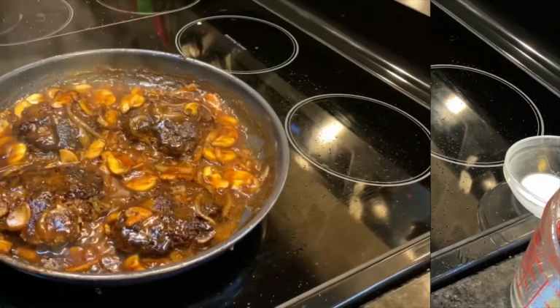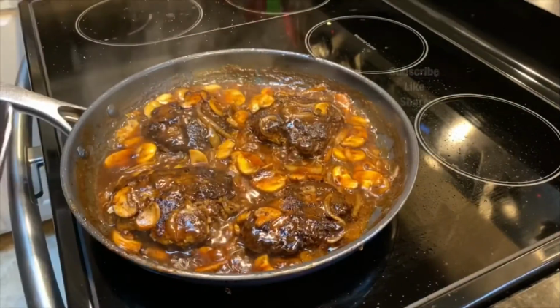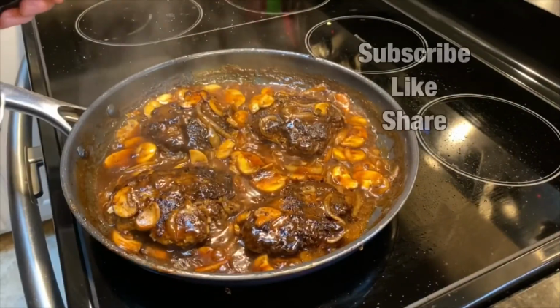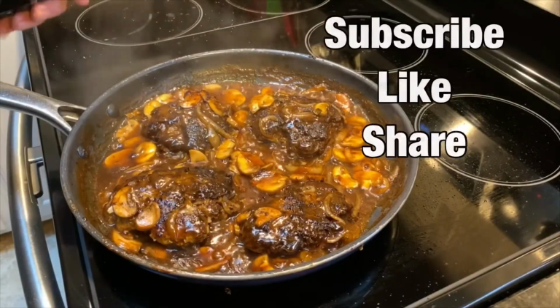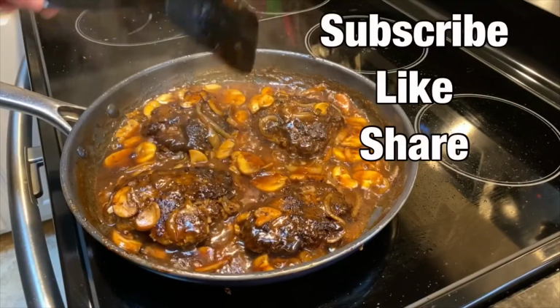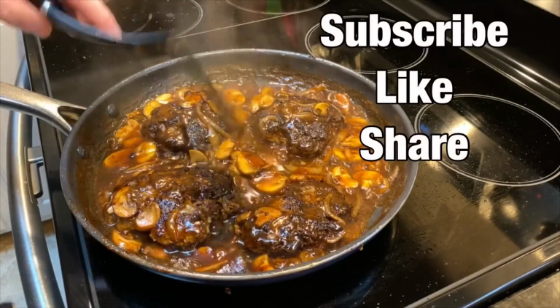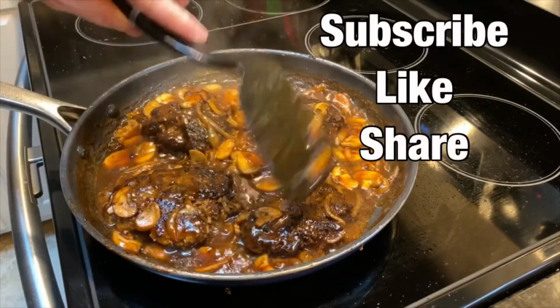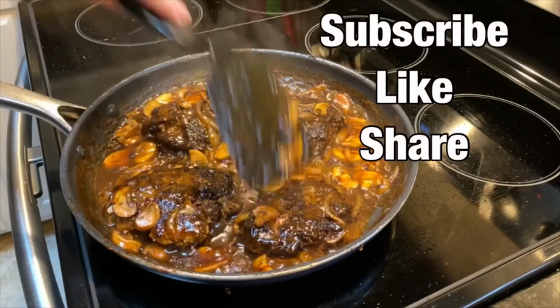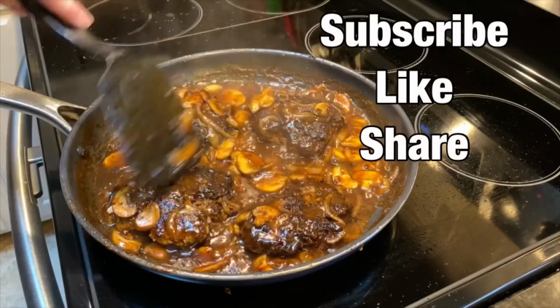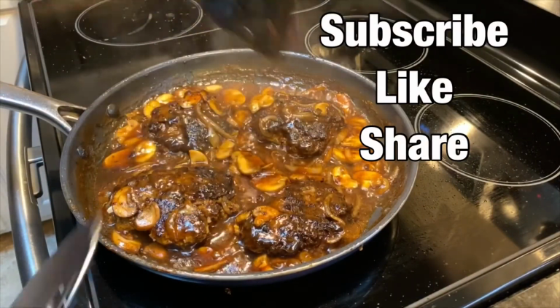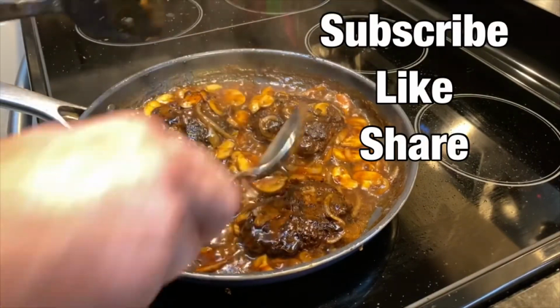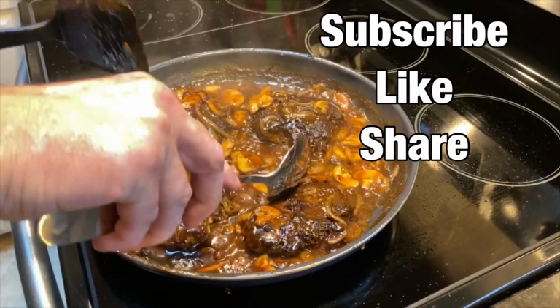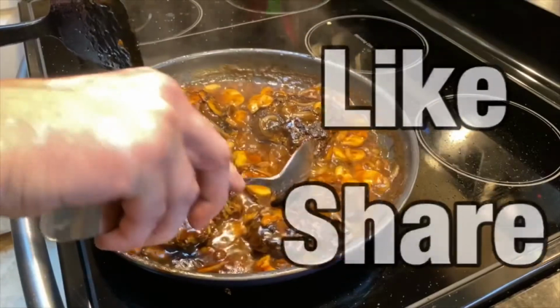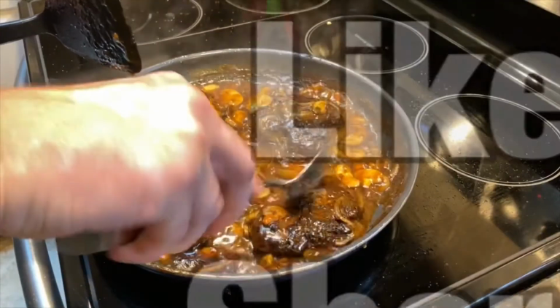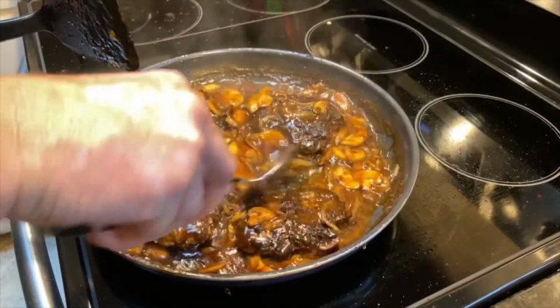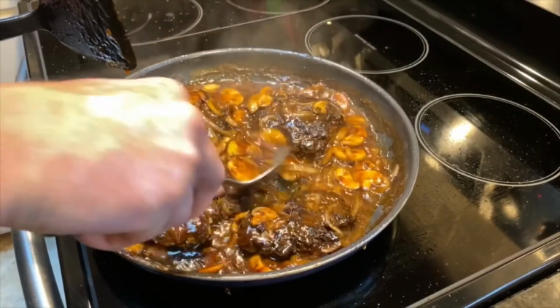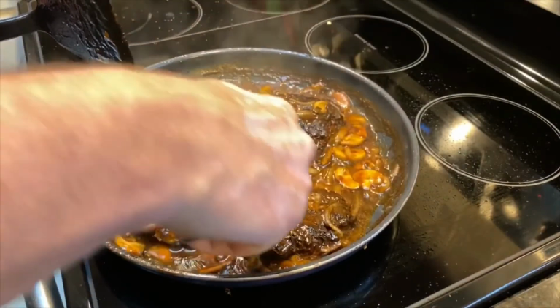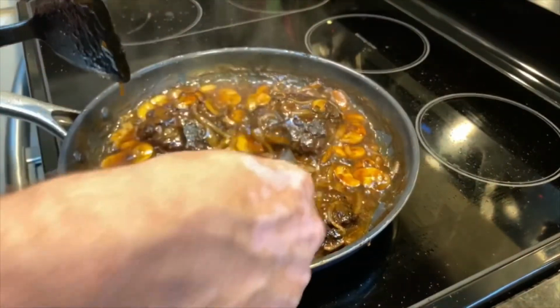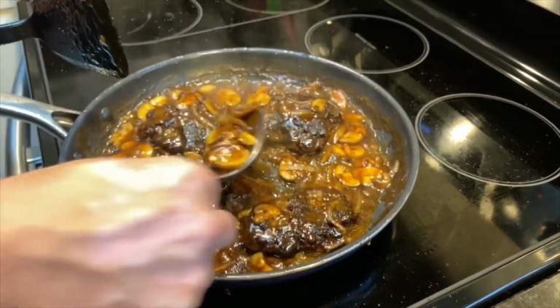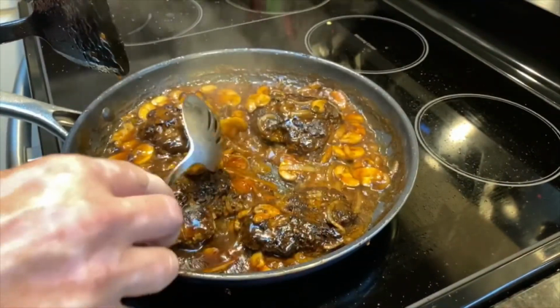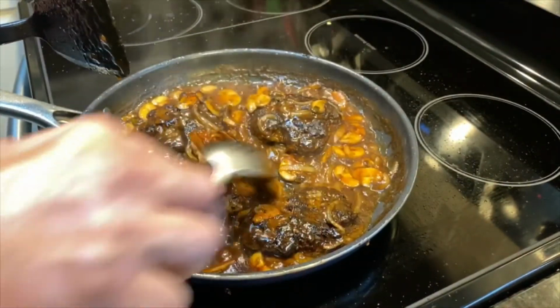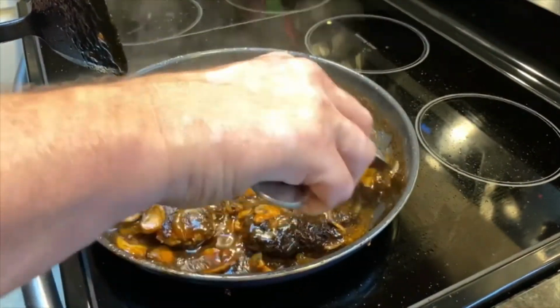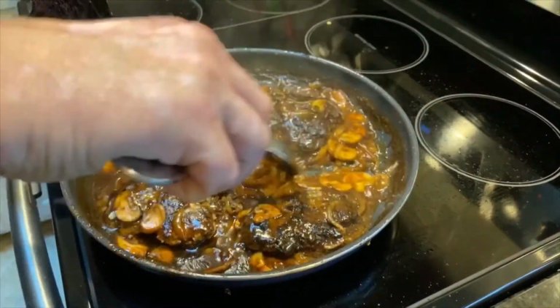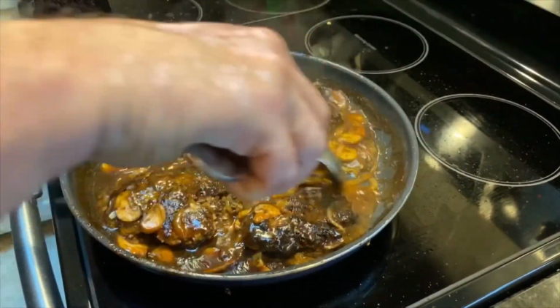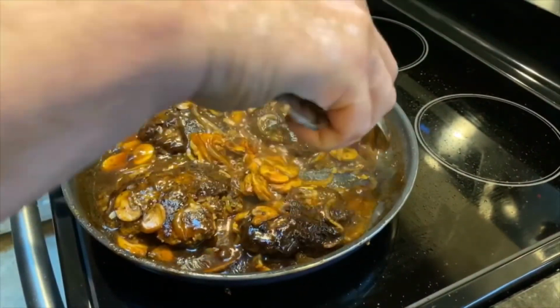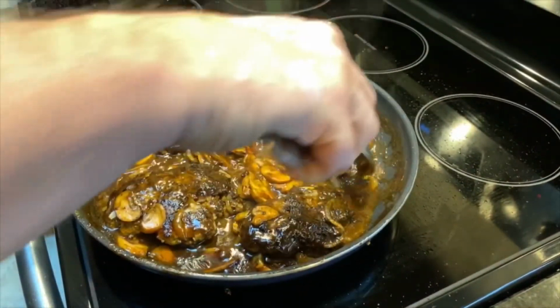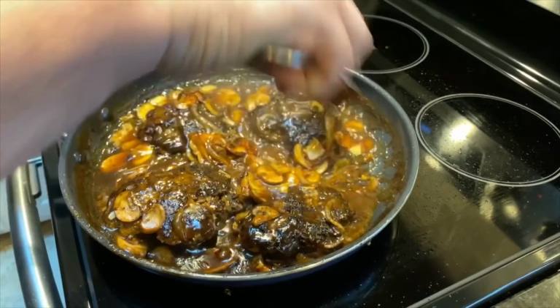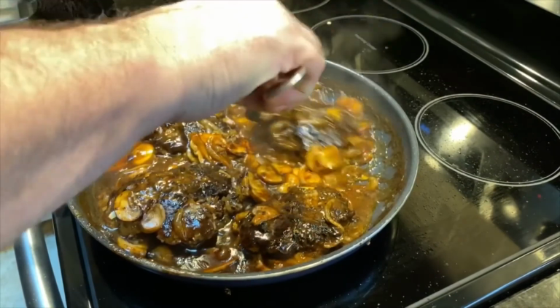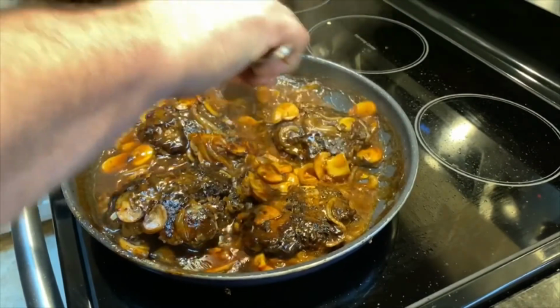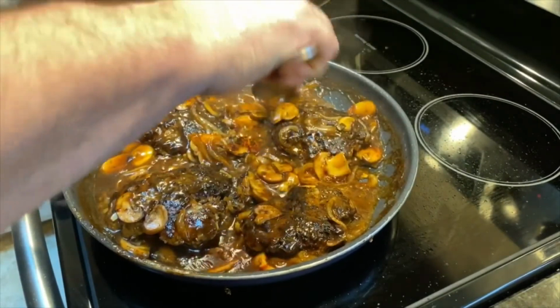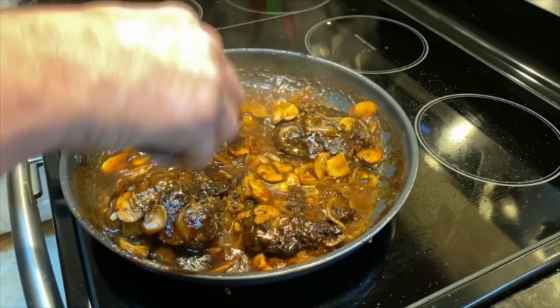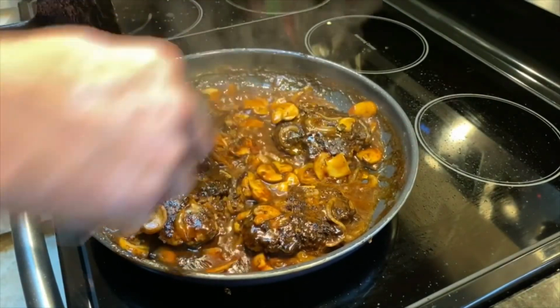We allowed this to cook down for a little while — you can see the meat is nice and done, nice and tender. Look at this gravy: it's nice and thick and smells delicious. We're going to plate this up and have some dinner.